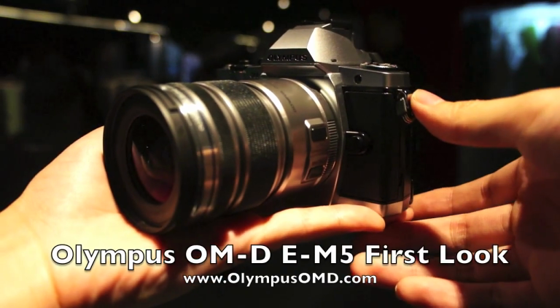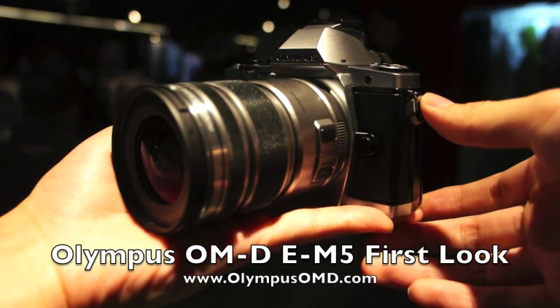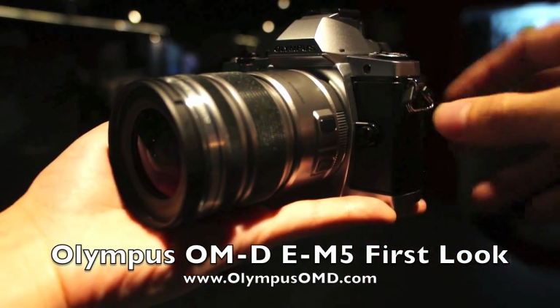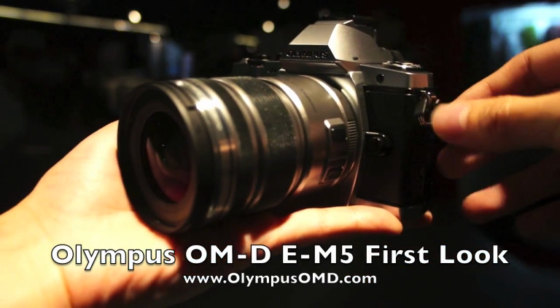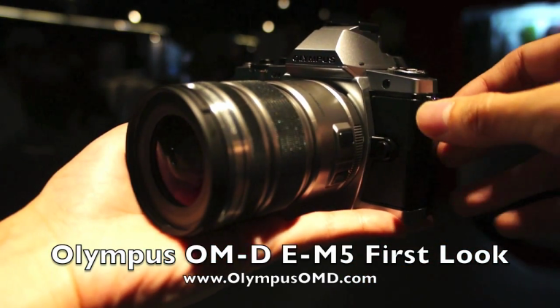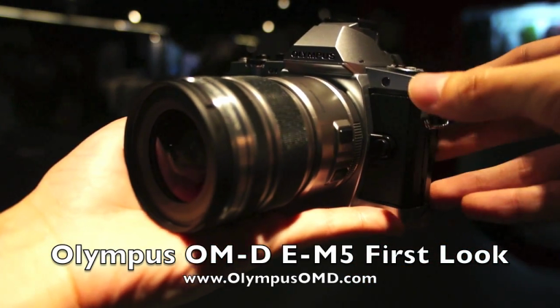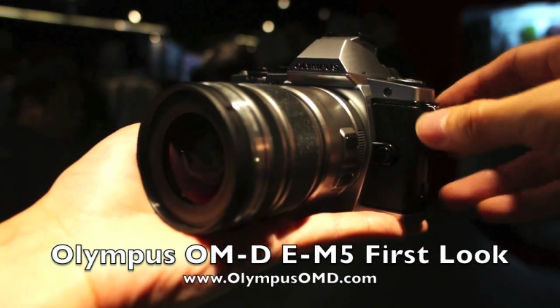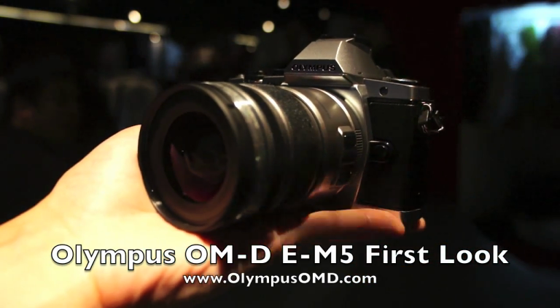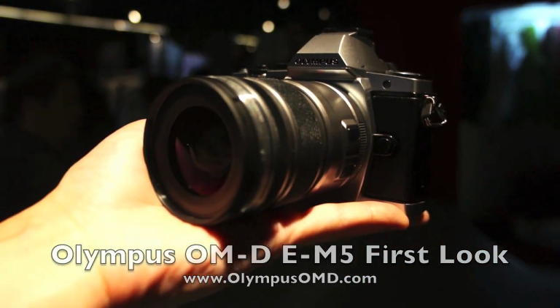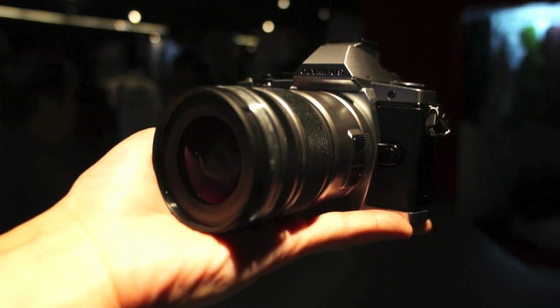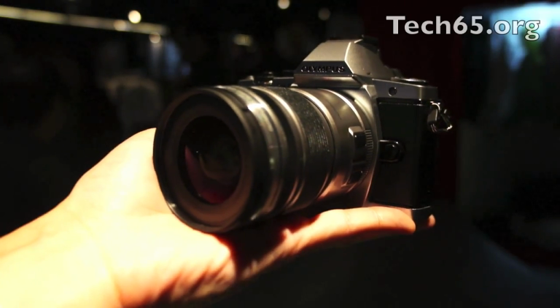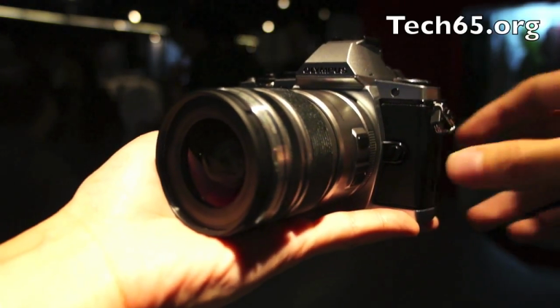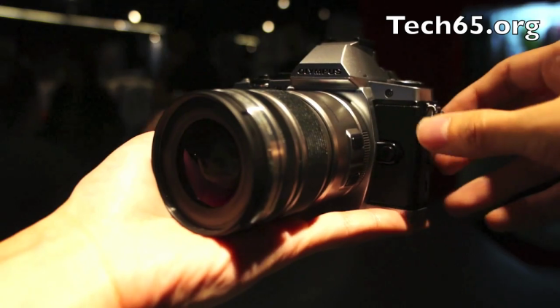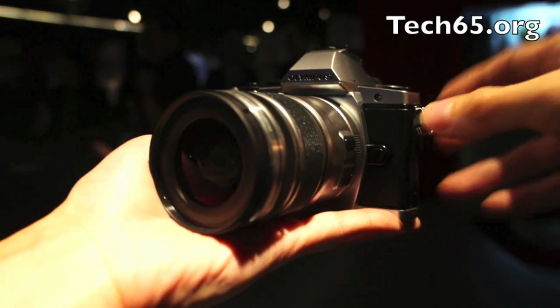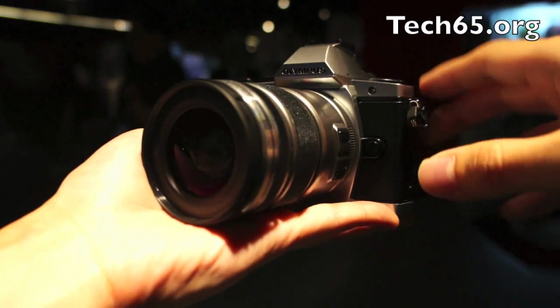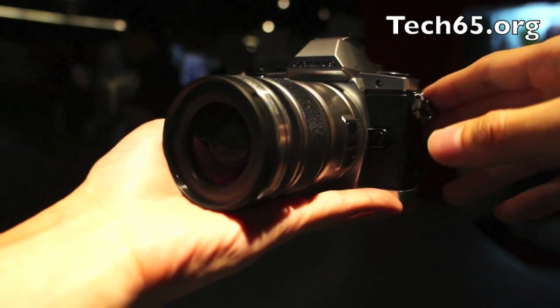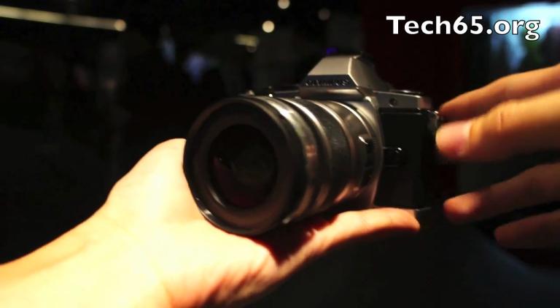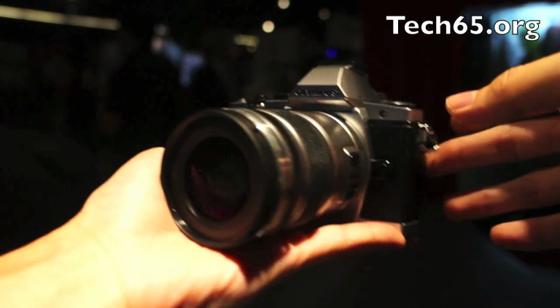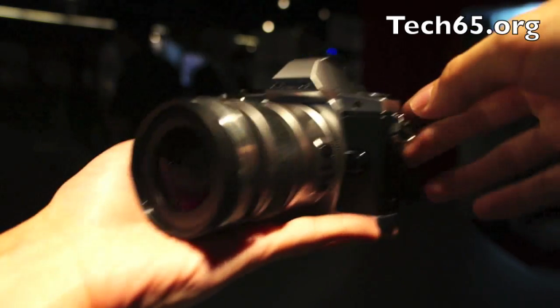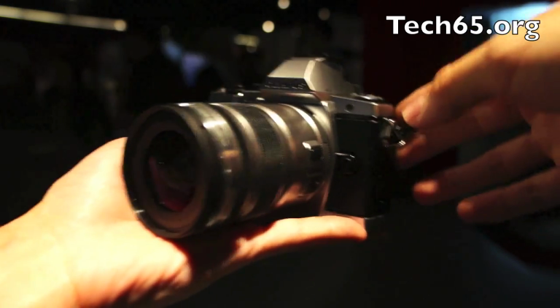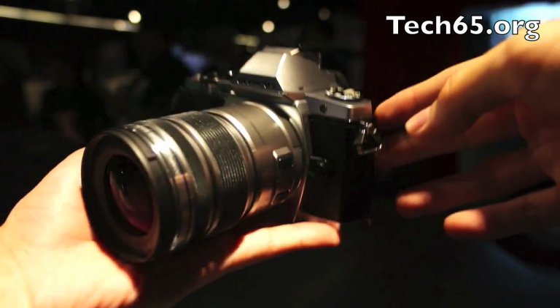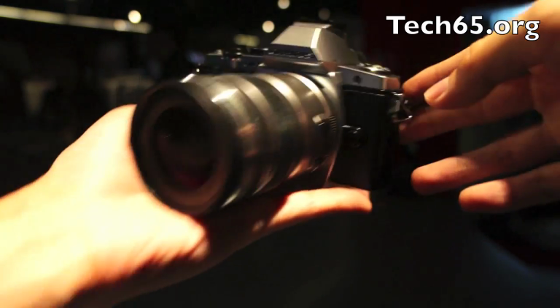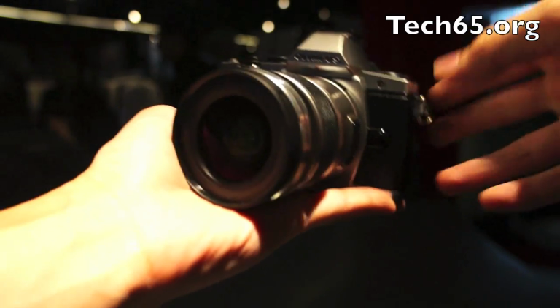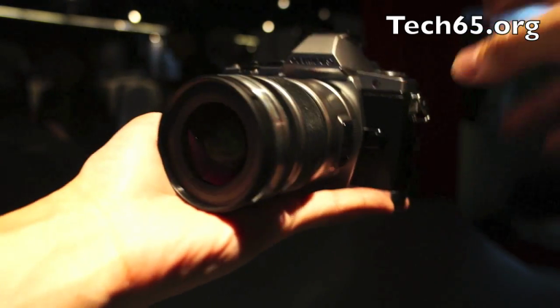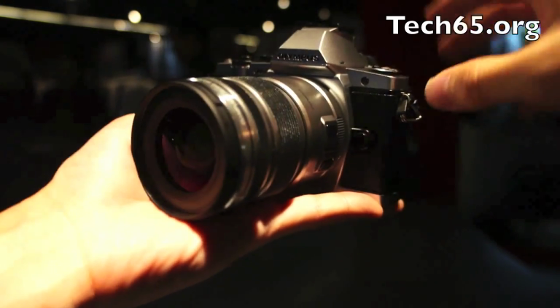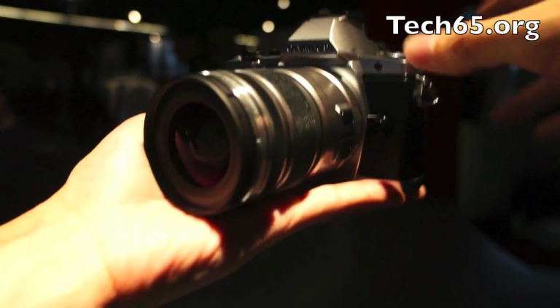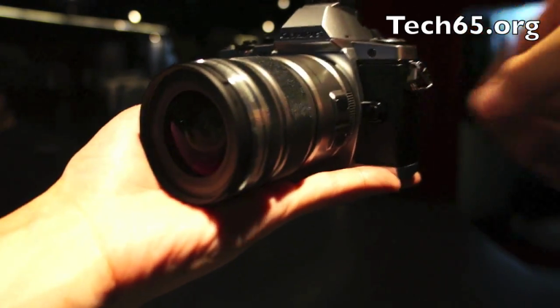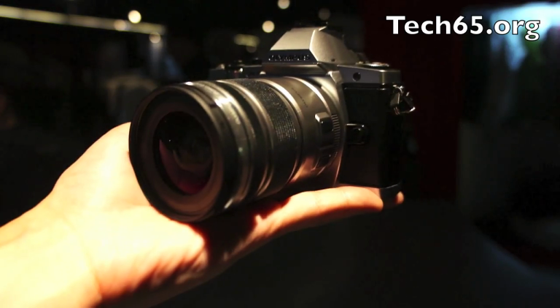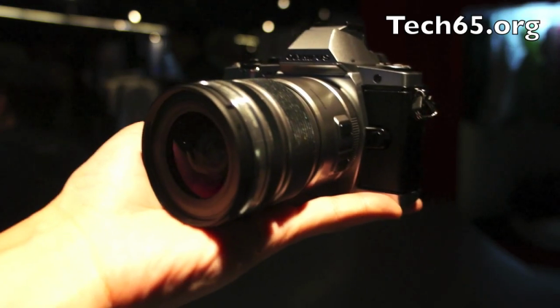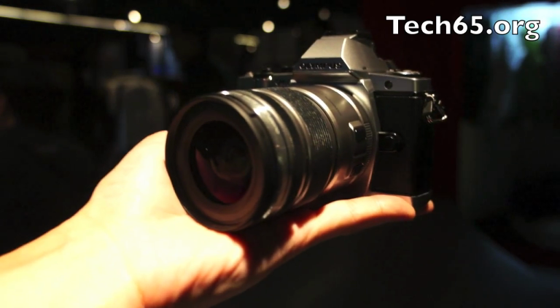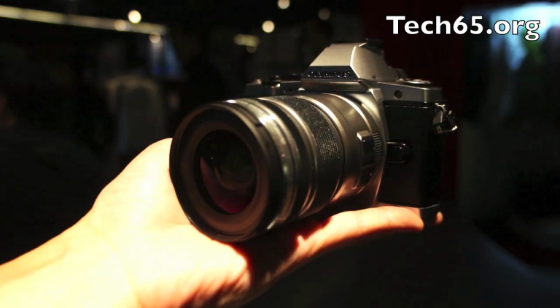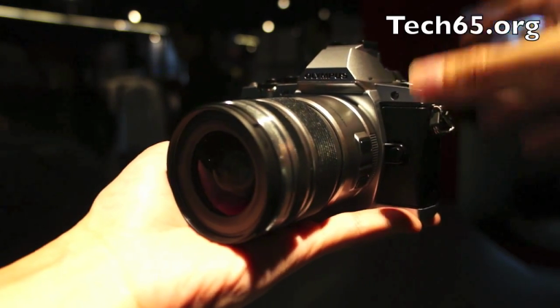I'm Daniel from Tech65 and we are taking a first look at the OM-D E-M5. It's a brand new Micro Four Thirds camera announced by Olympus, and I'm right here at the event at the National Geographic store in Singapore.